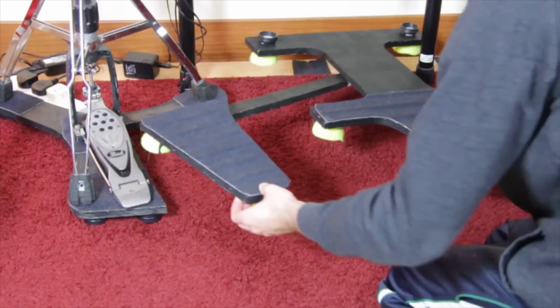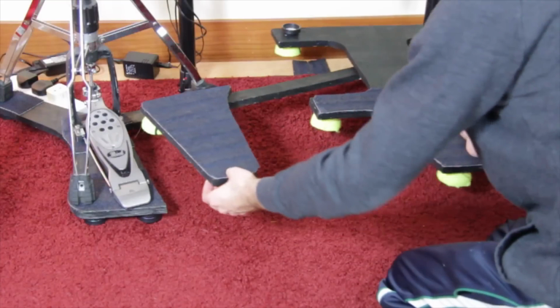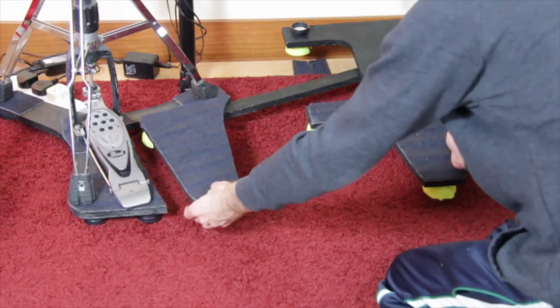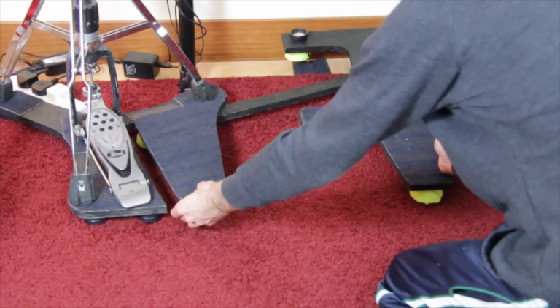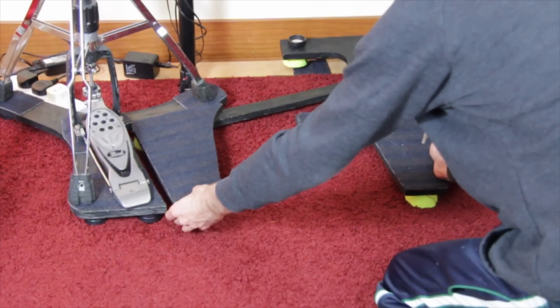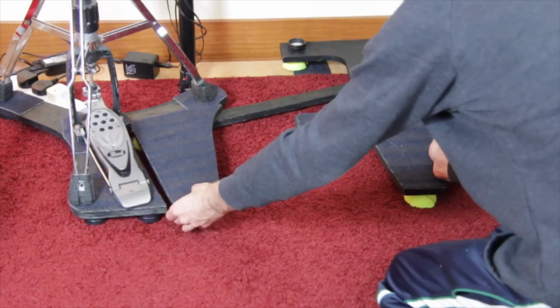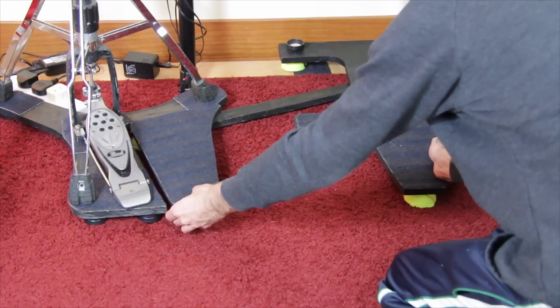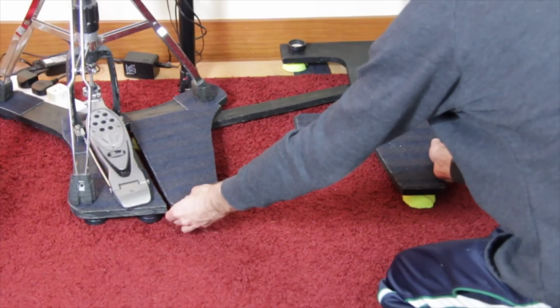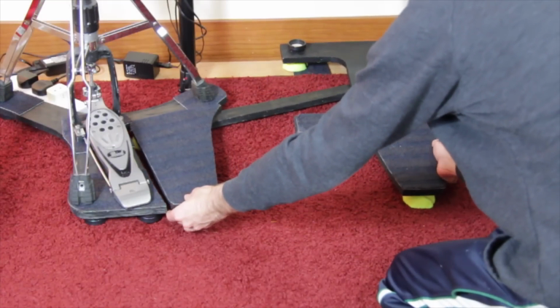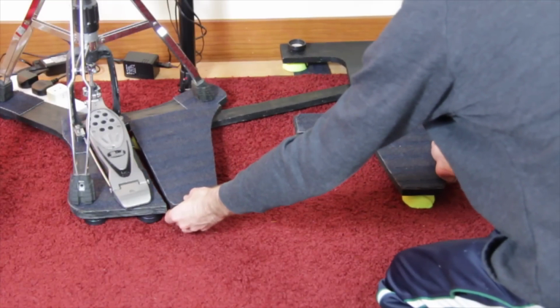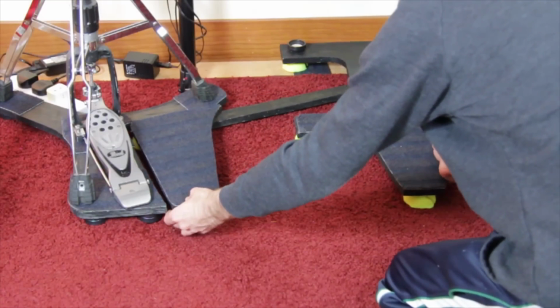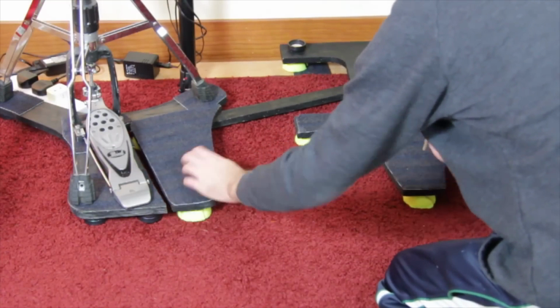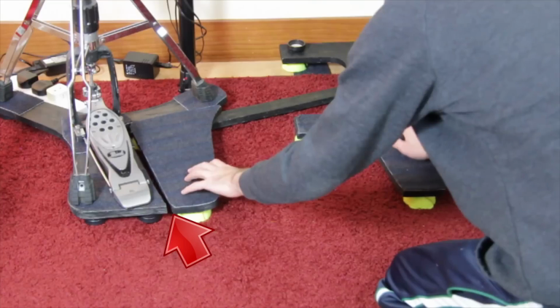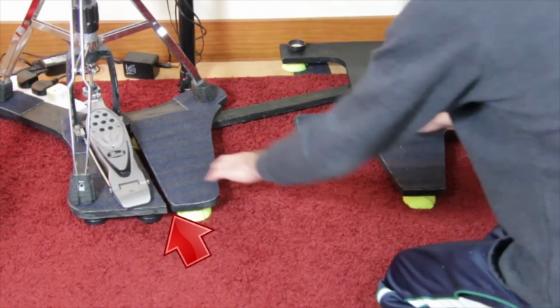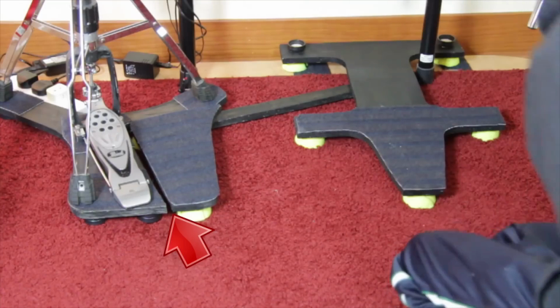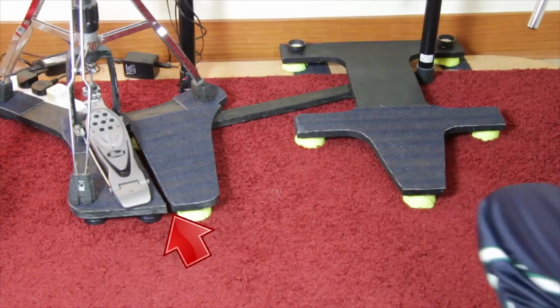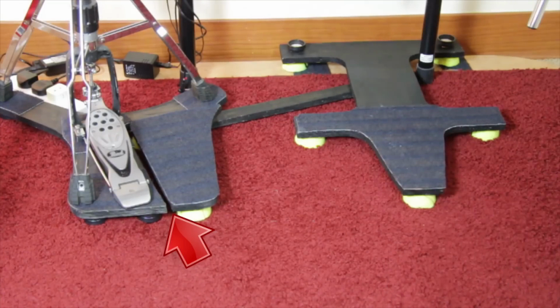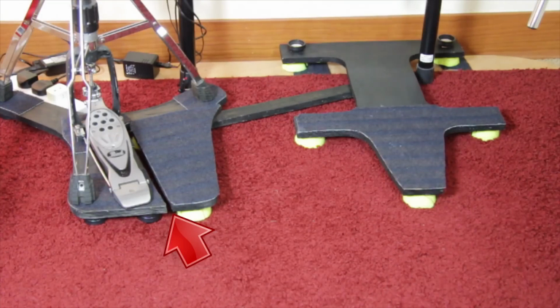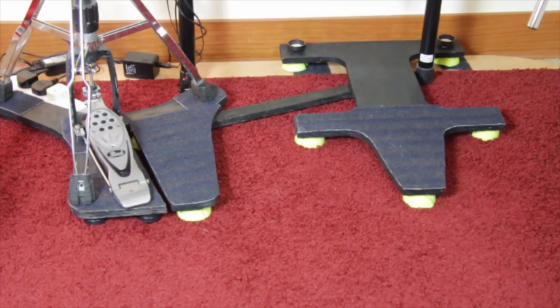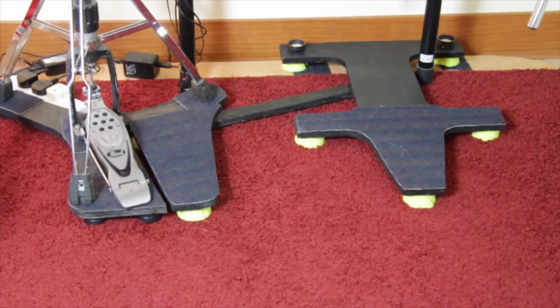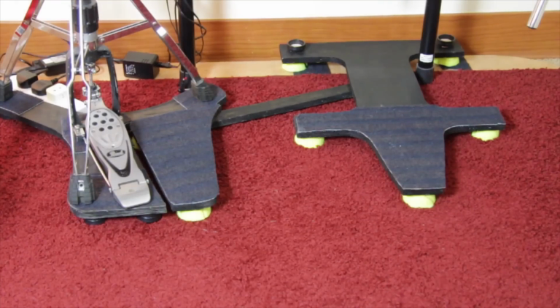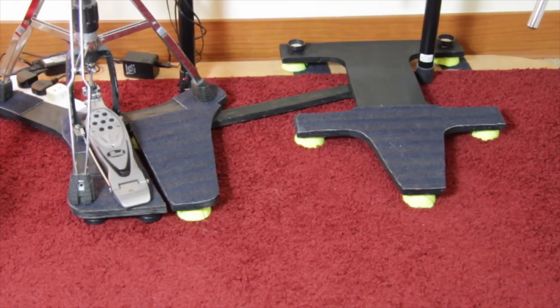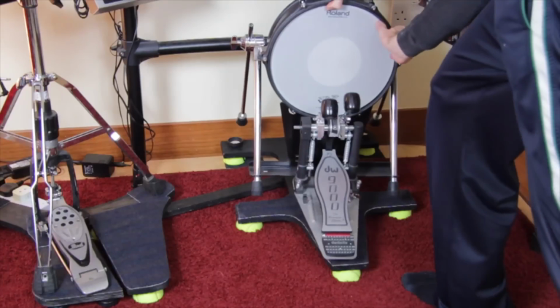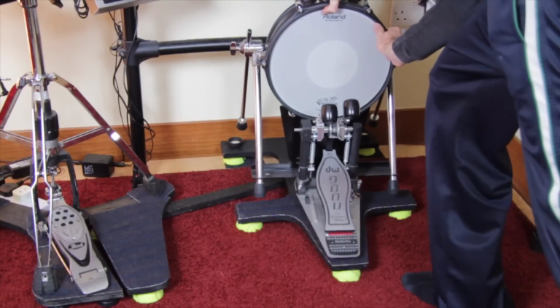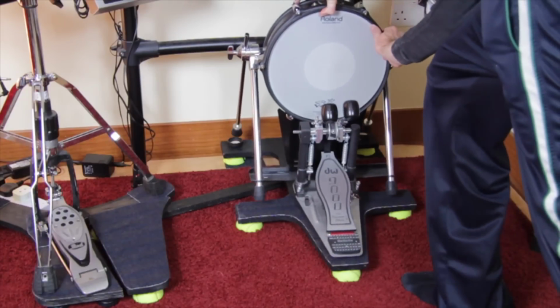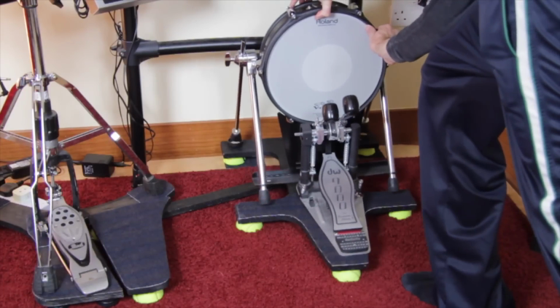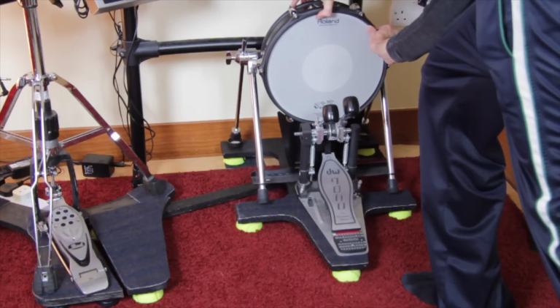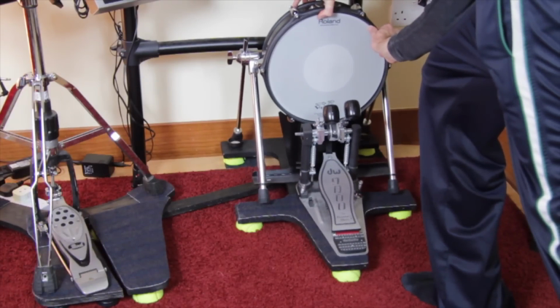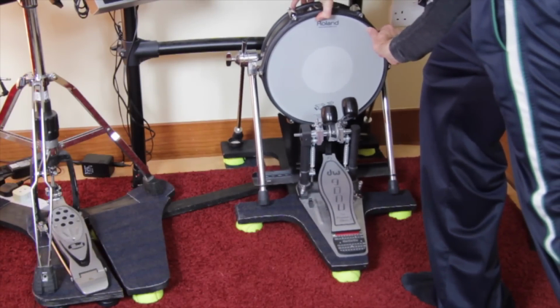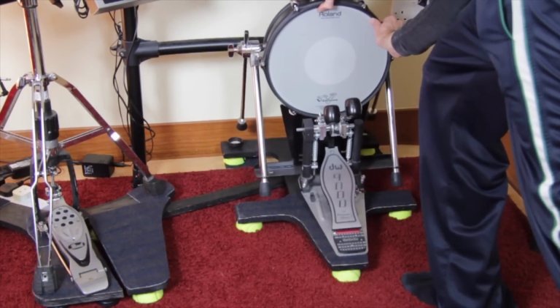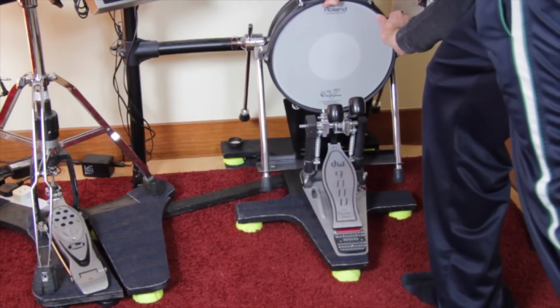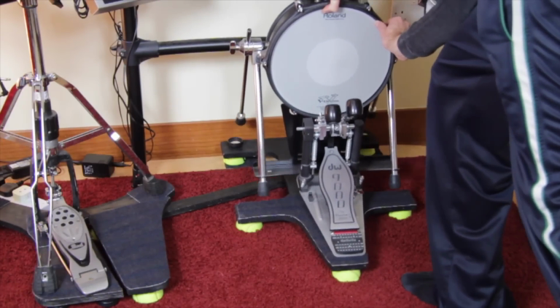Now you can place the board underneath your drum kit. Make sure the gap between the slave pedal board and the hi-hat board is big enough — they shouldn't touch each other, even if you freak out while playing.